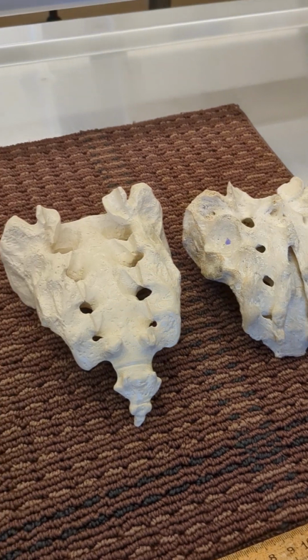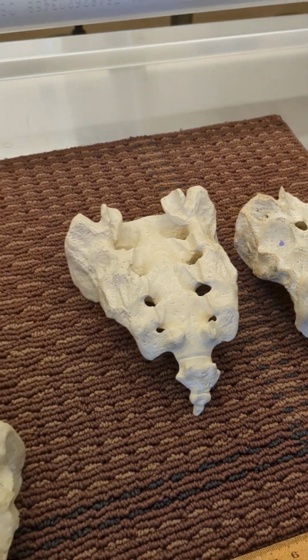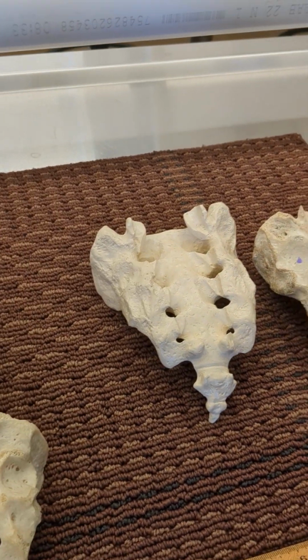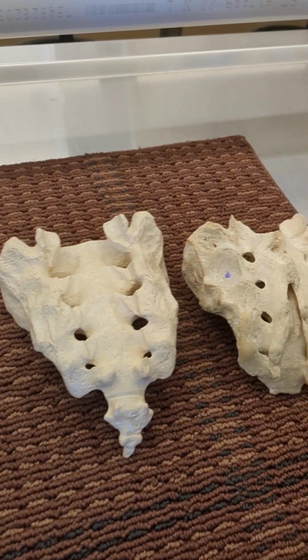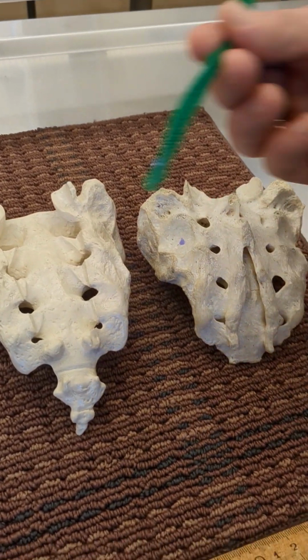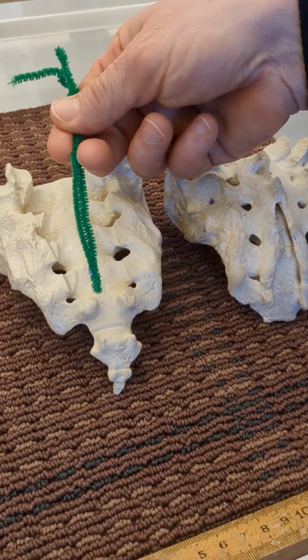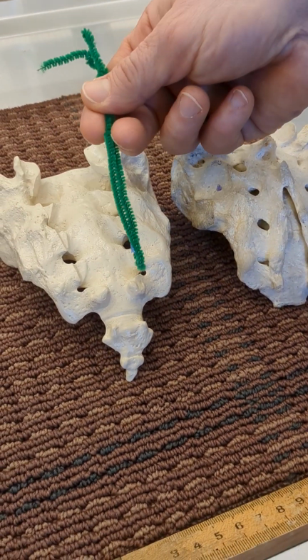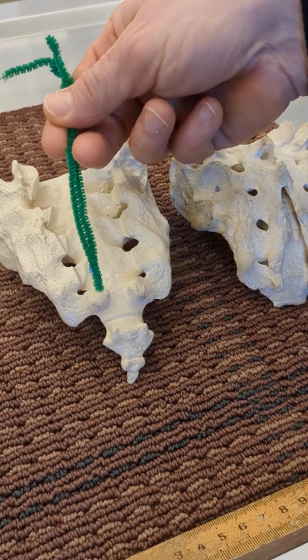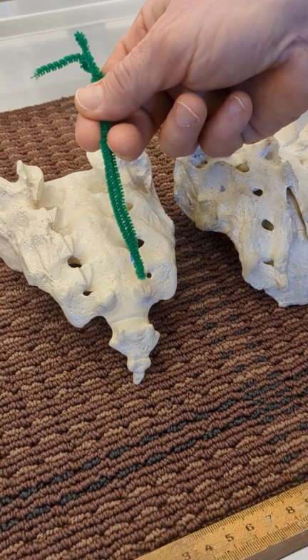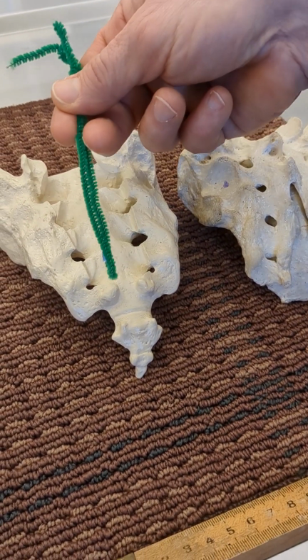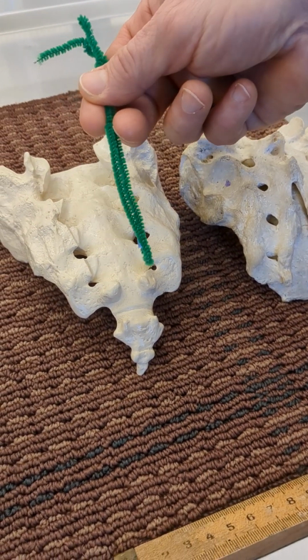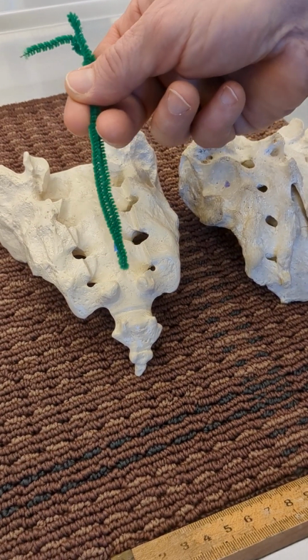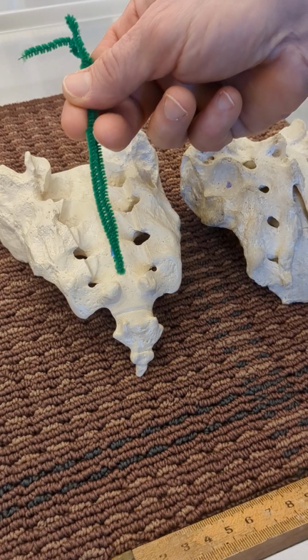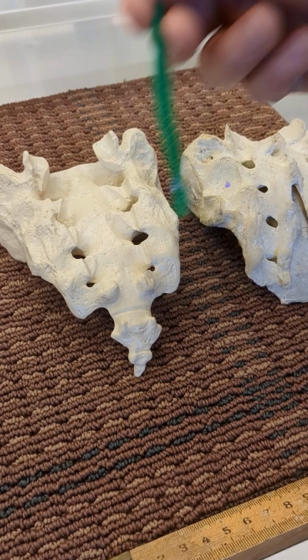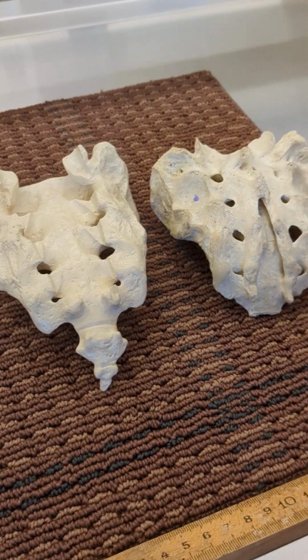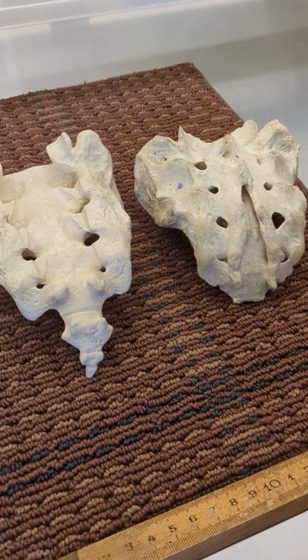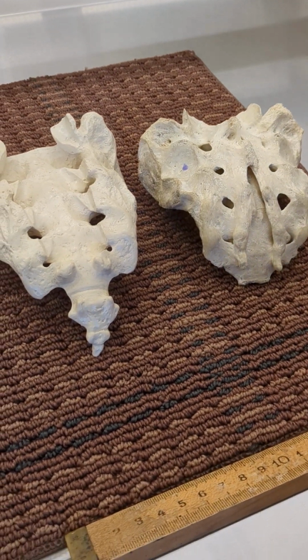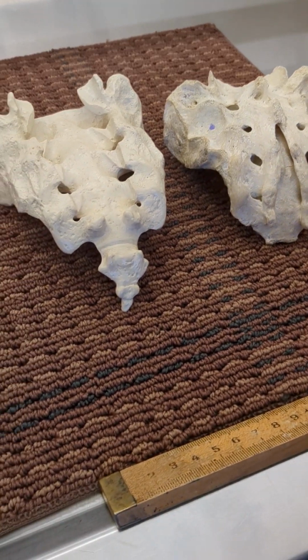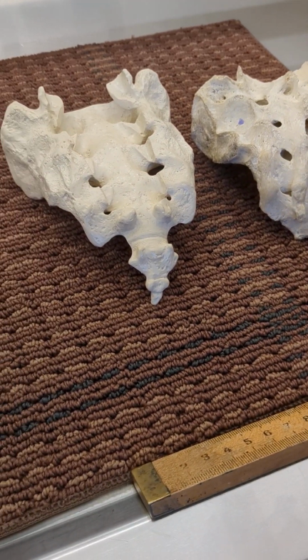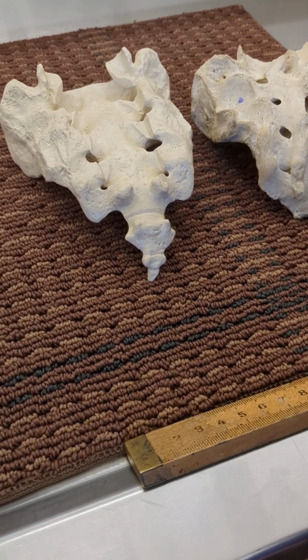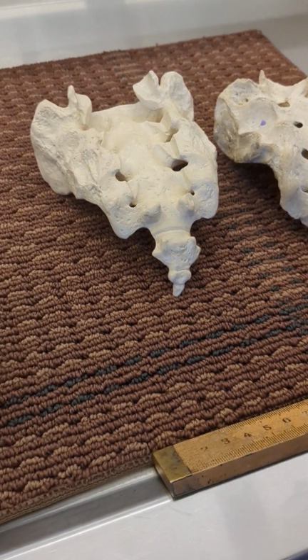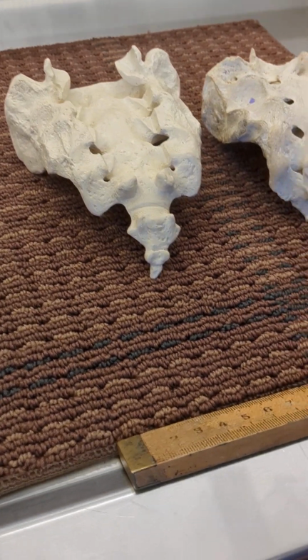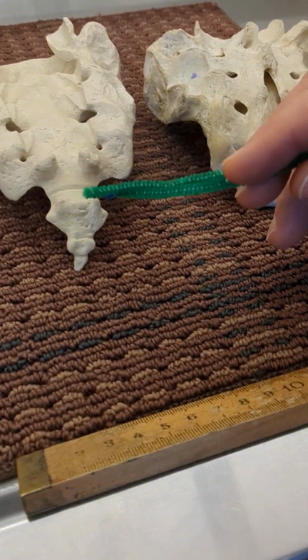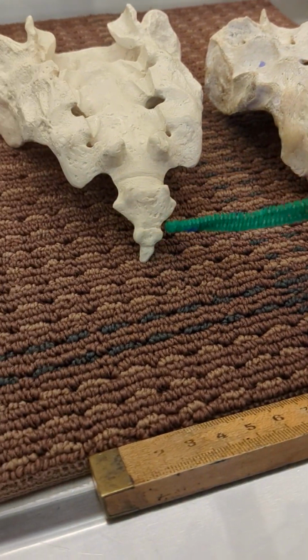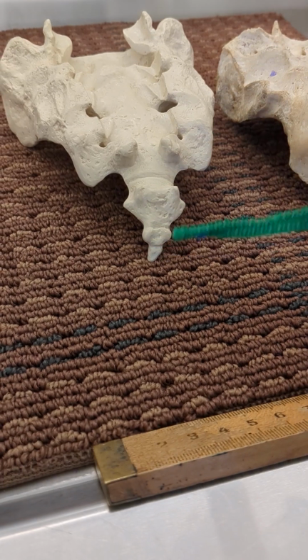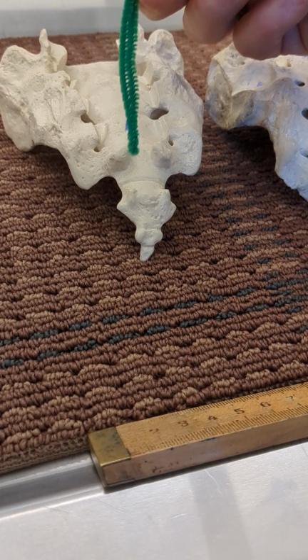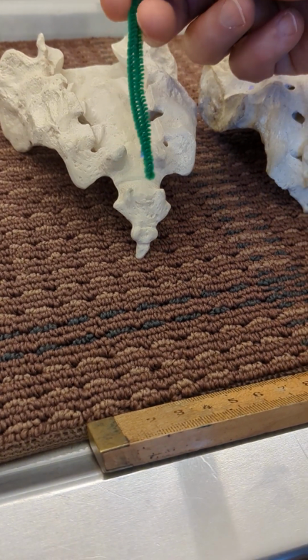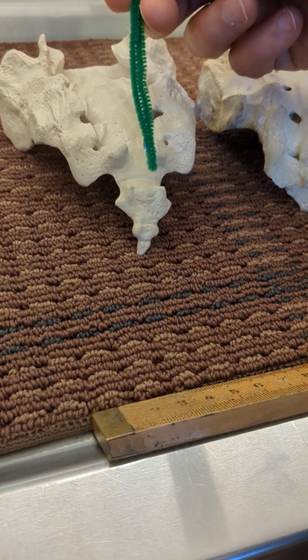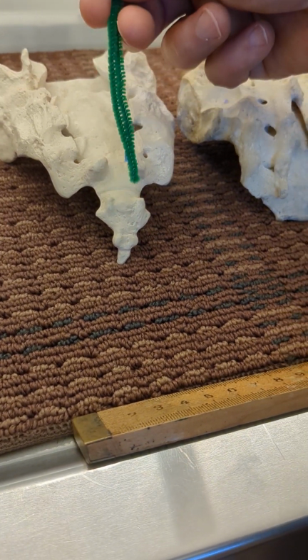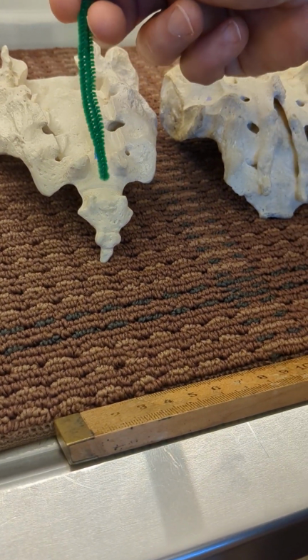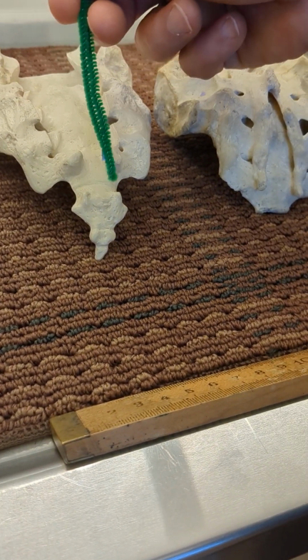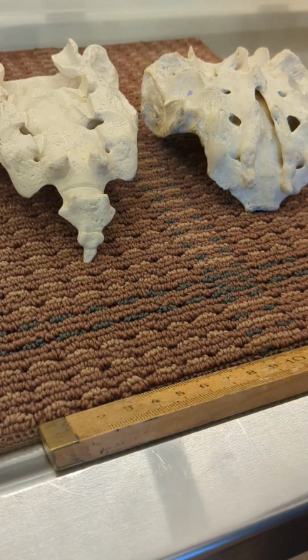The sacral cornua can be seen as well. Cornua is plural for cornu, which is horn. There's also cornua on the coccyx — here's the coccyx and the cornua are the horns here on the coccyx.